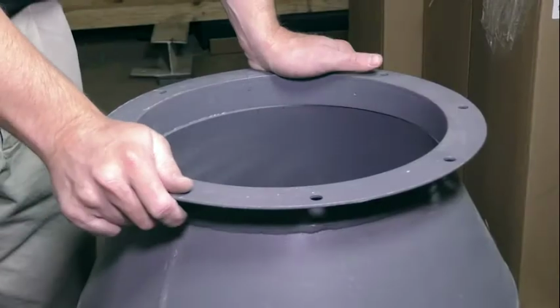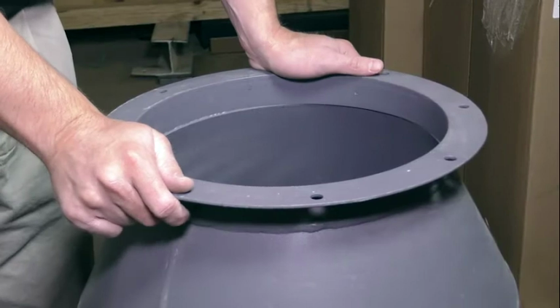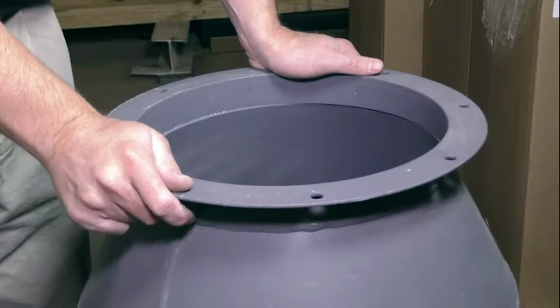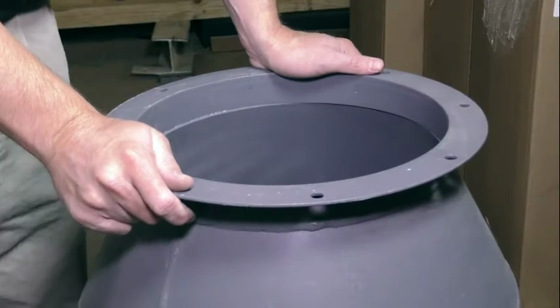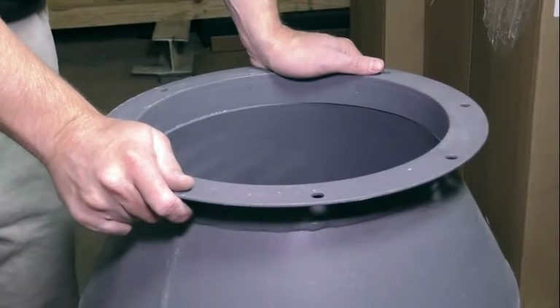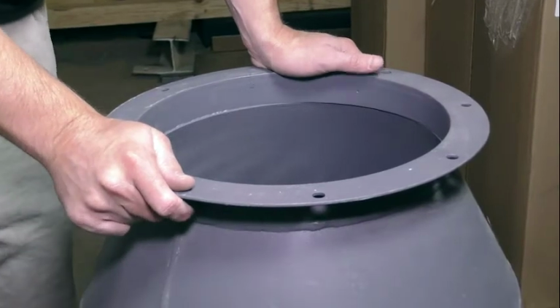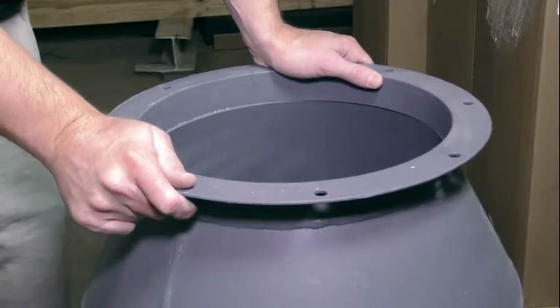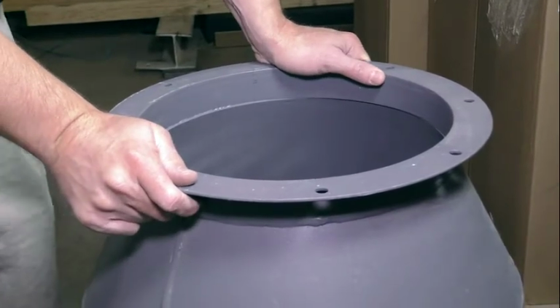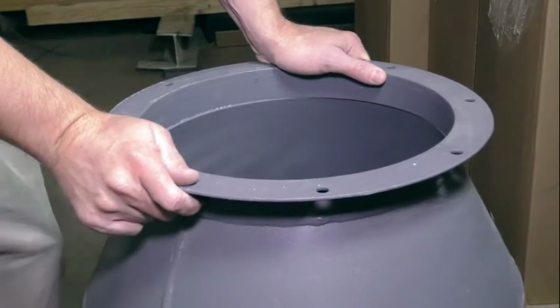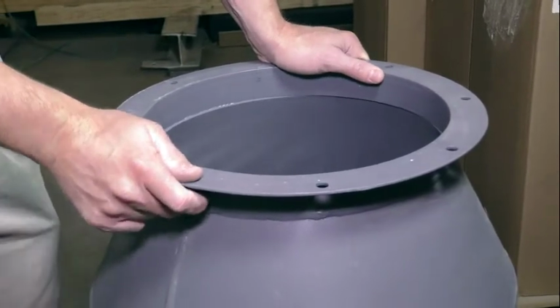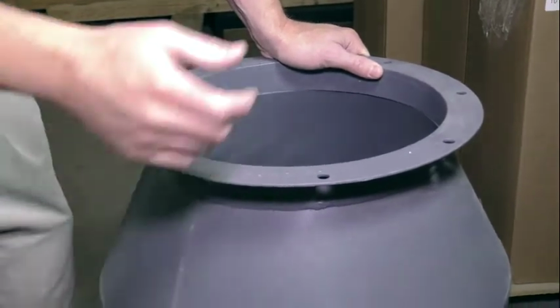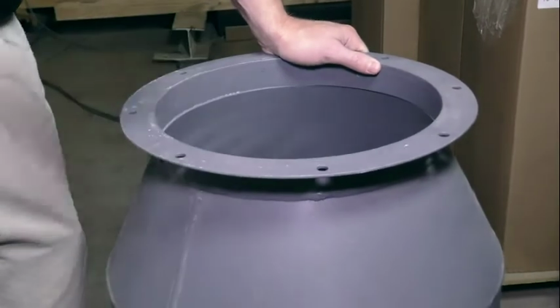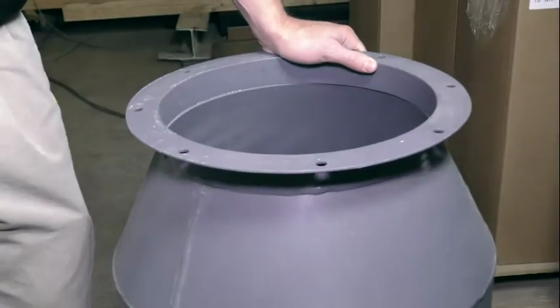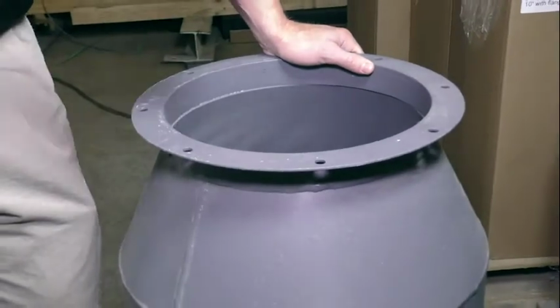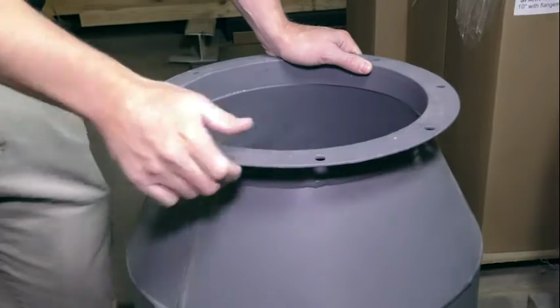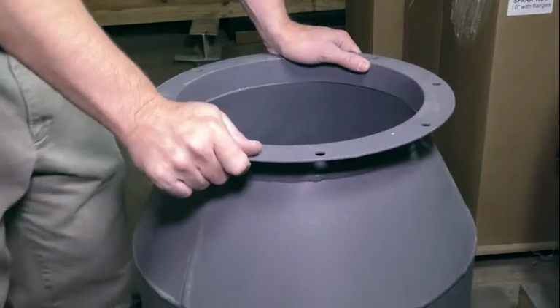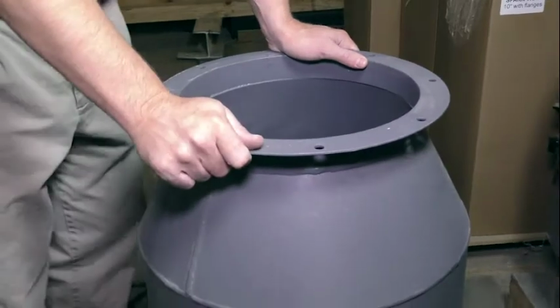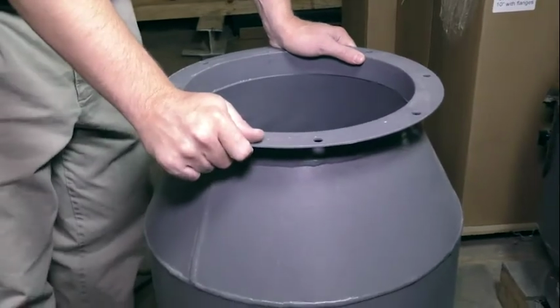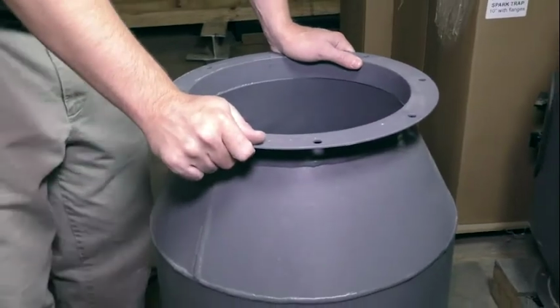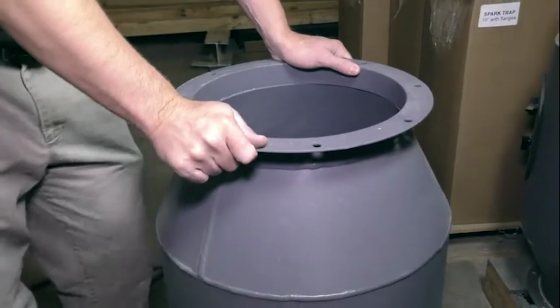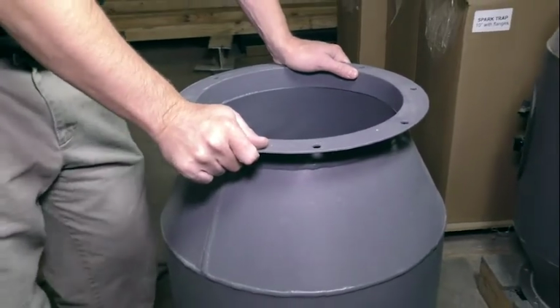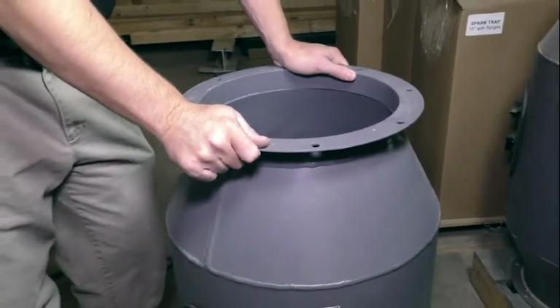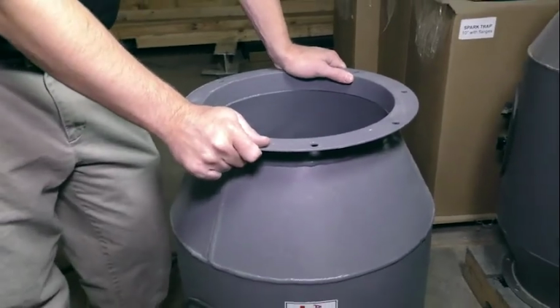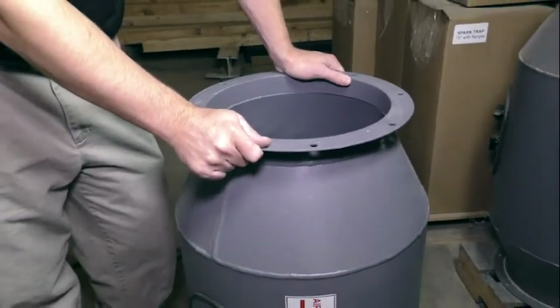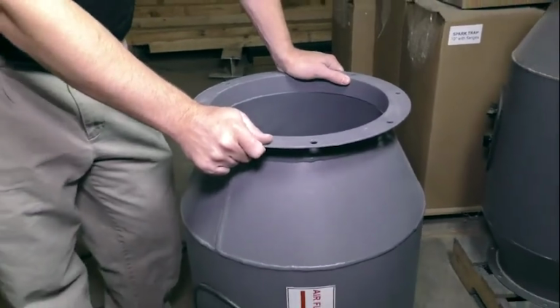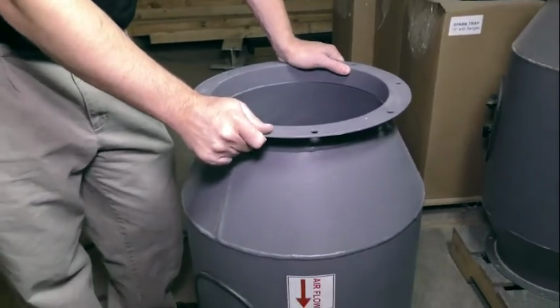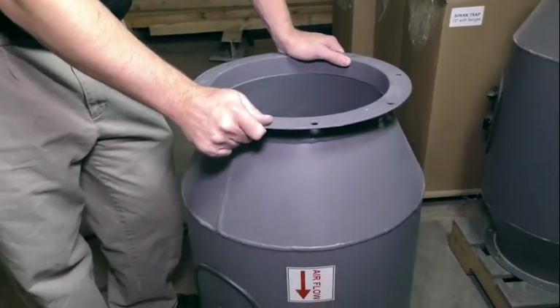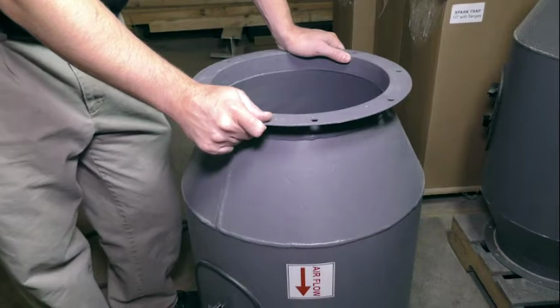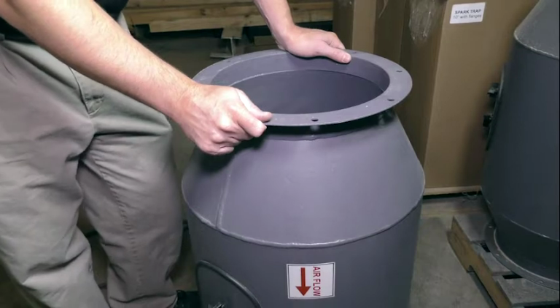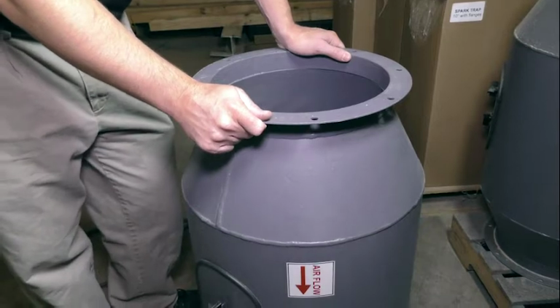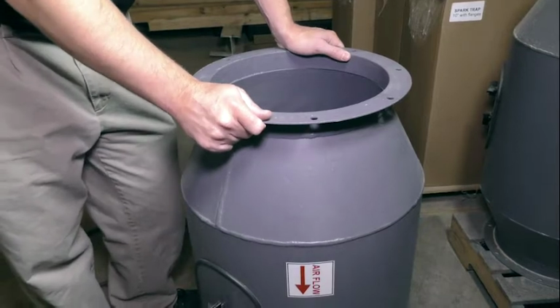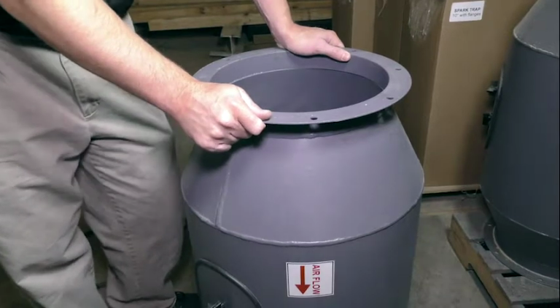These come starting at six inch and they can get very large, so depending on the ductwork style that you have, it's possible you might need some hangers to support the weight, depending on the size of the spark trap that you go with.